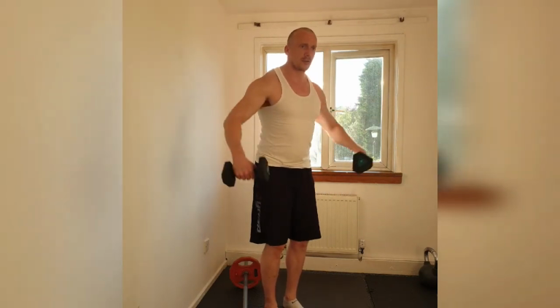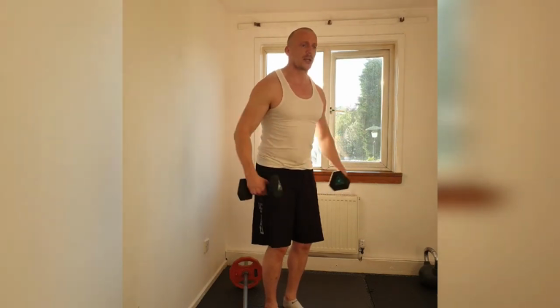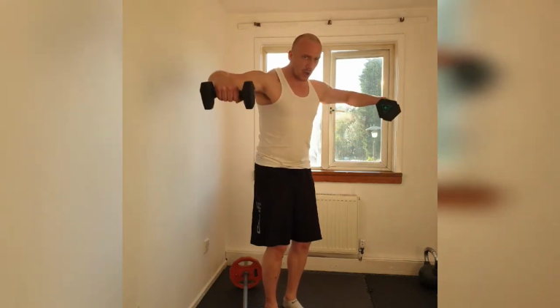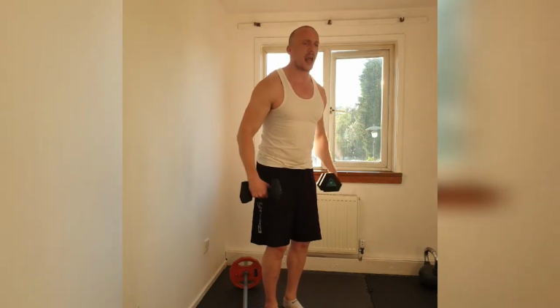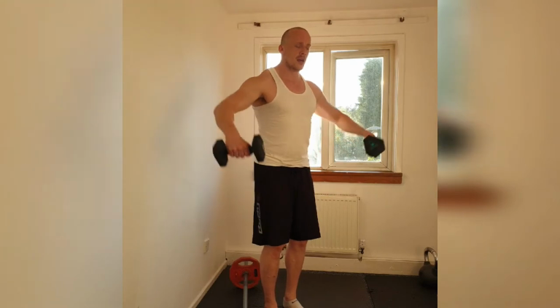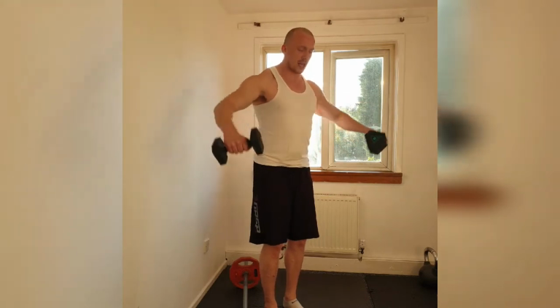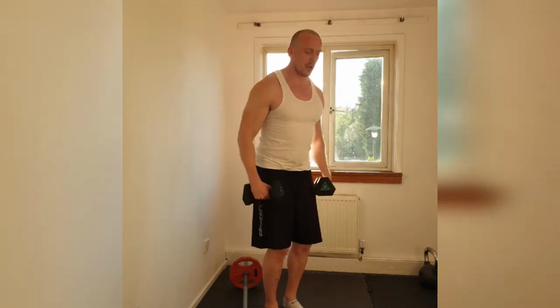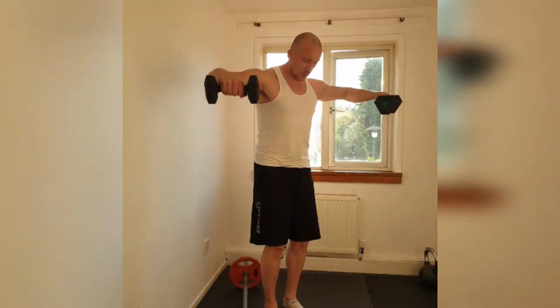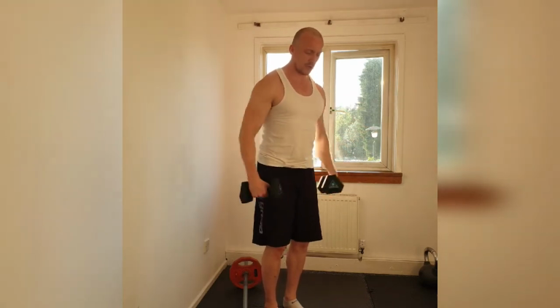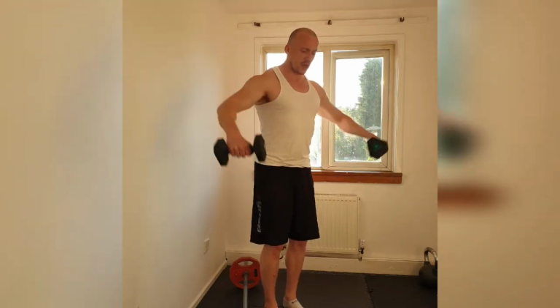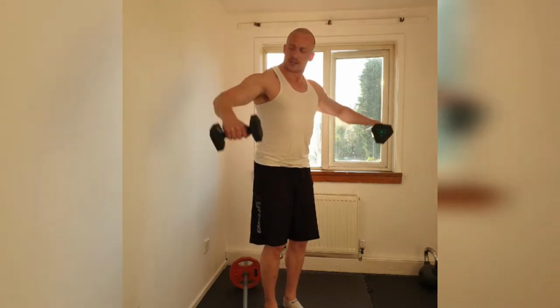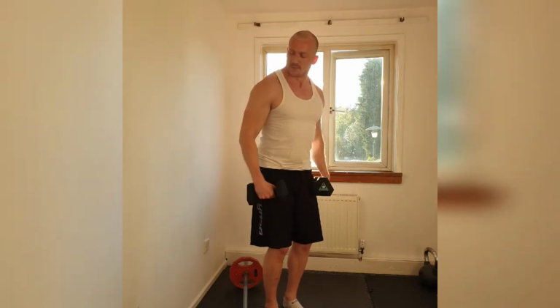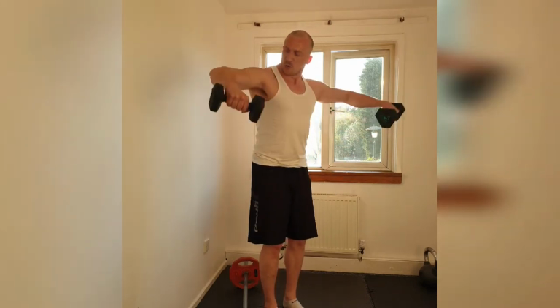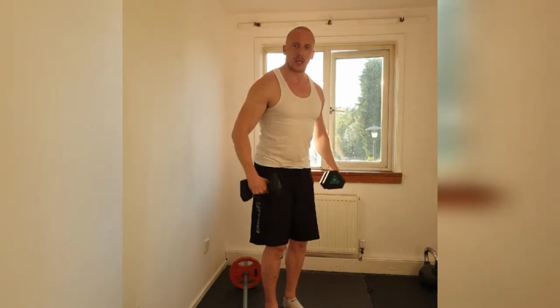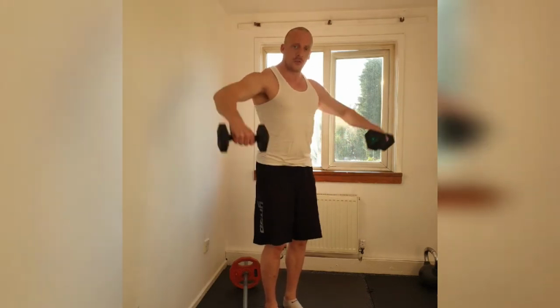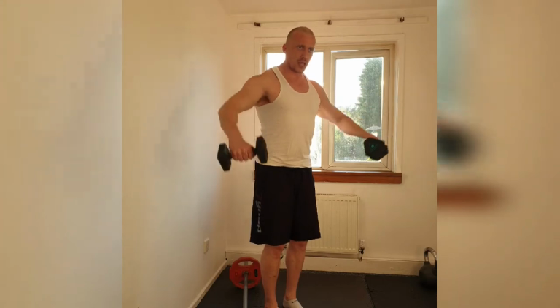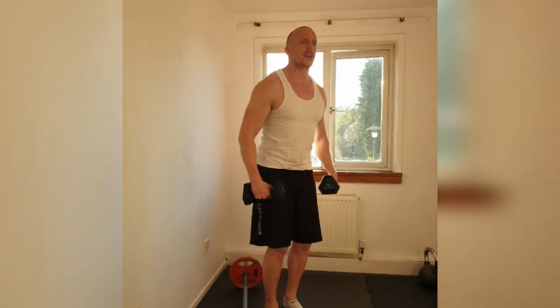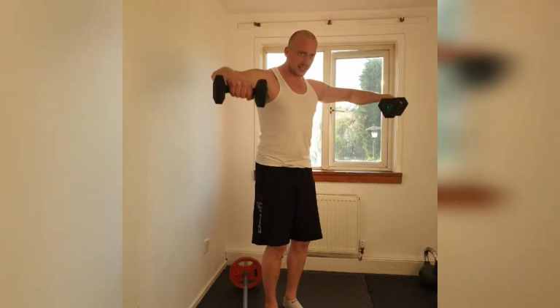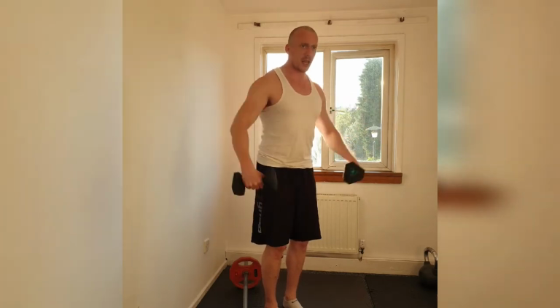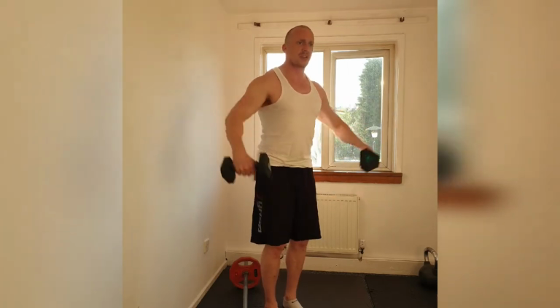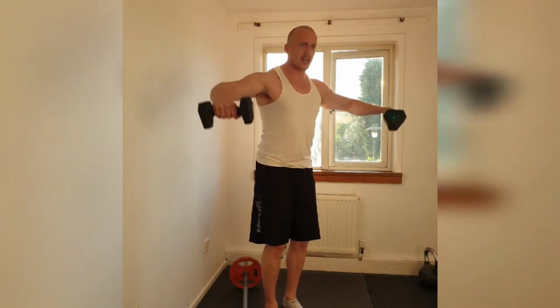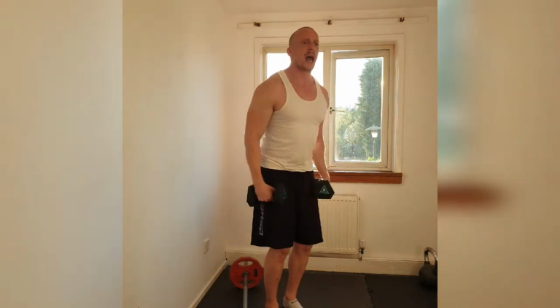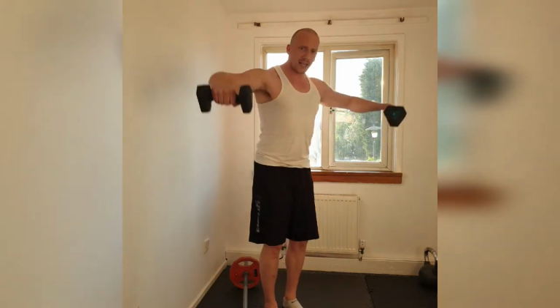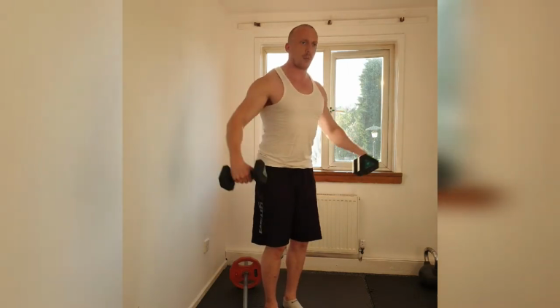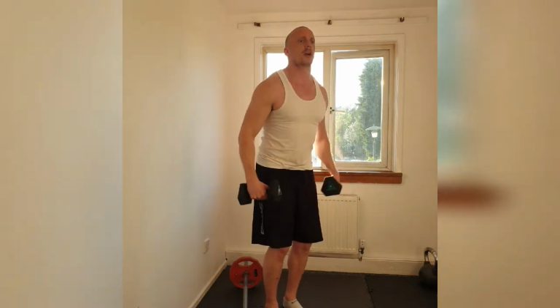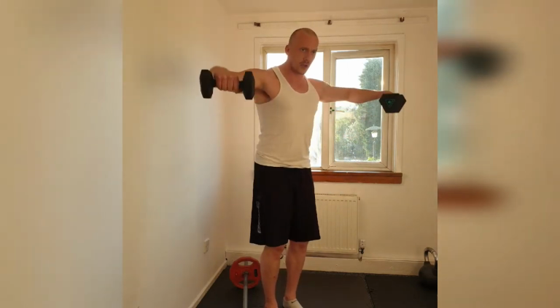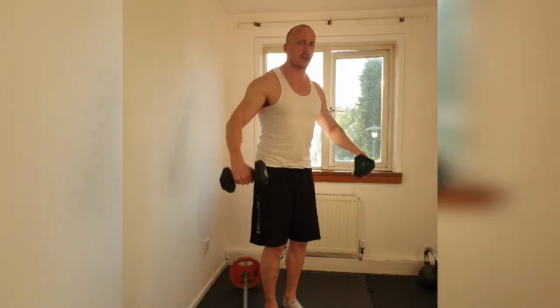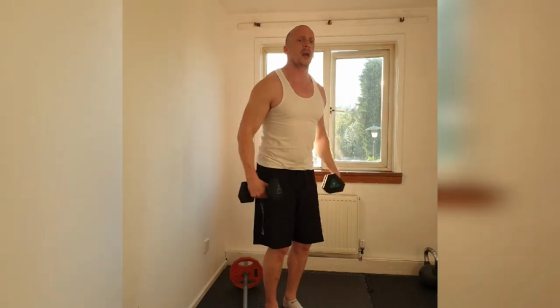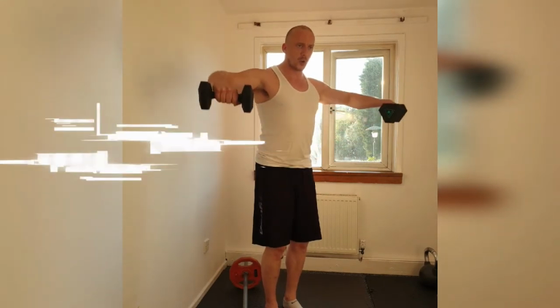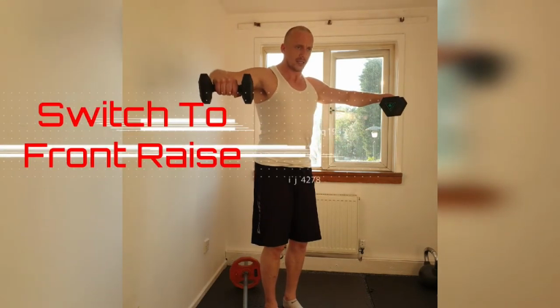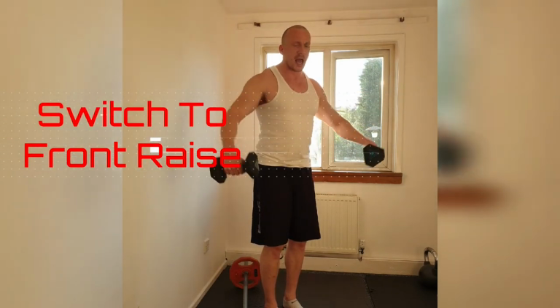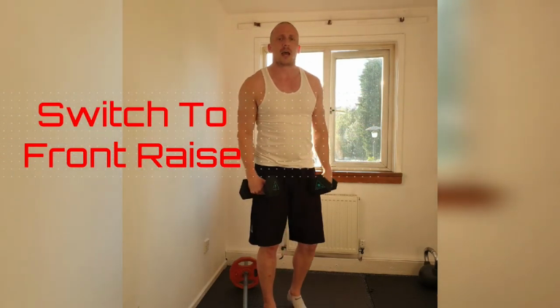Nice. Squeeze at the top. 10, 11, 12, 13, 14, 15, 16, 17, 18. Get the arm pressed right into the side. 19. Squeeze and down.